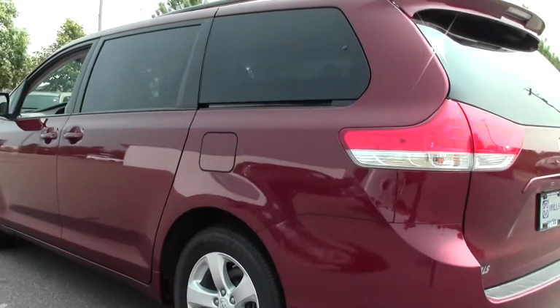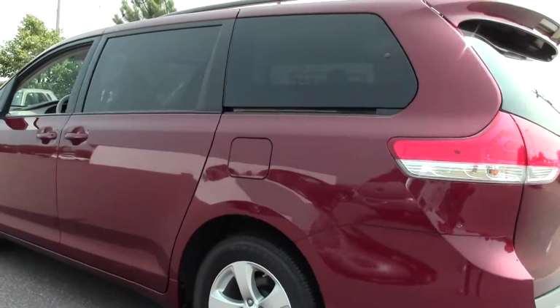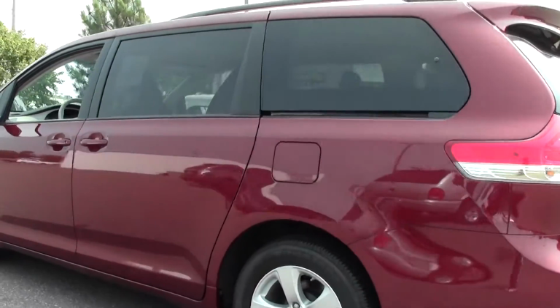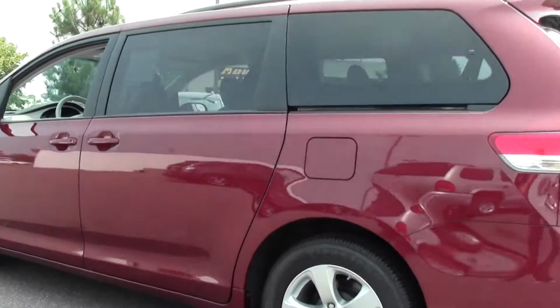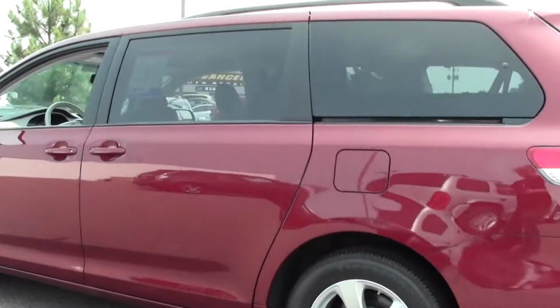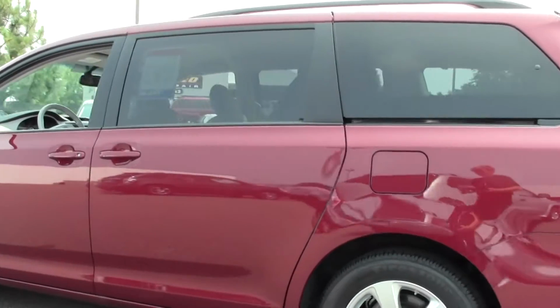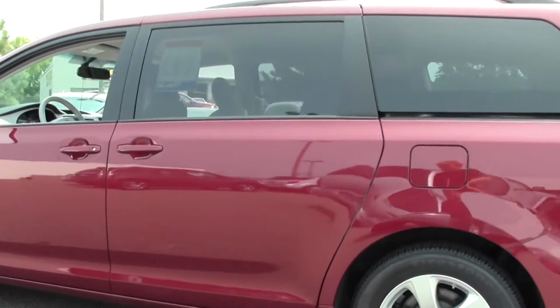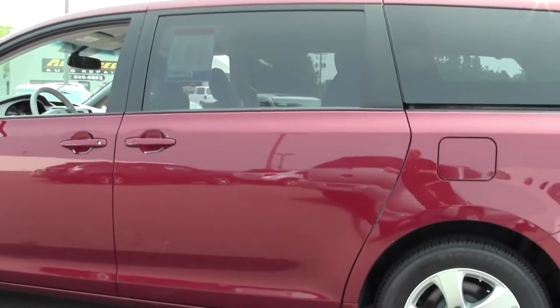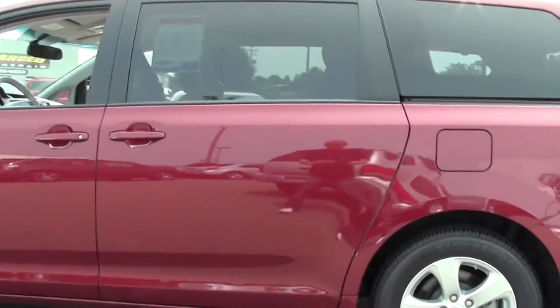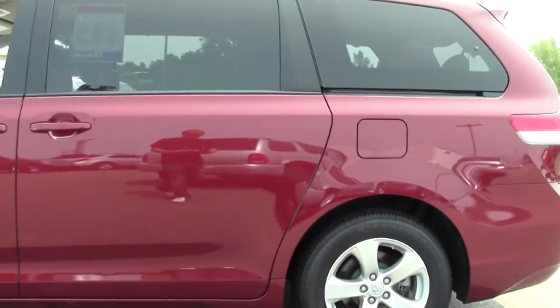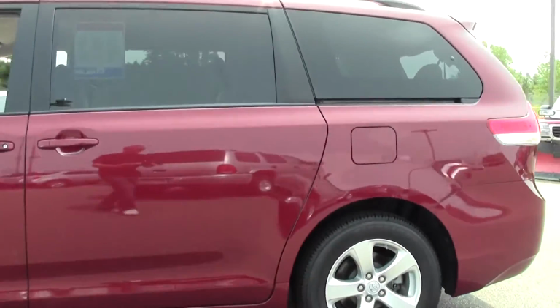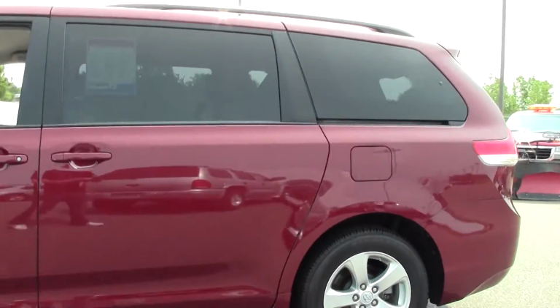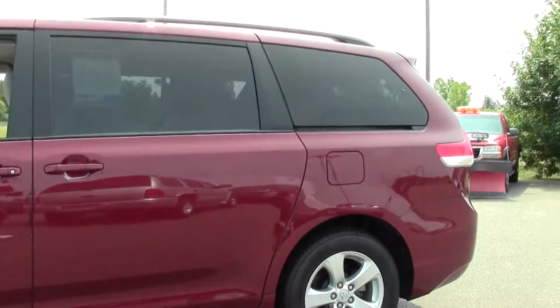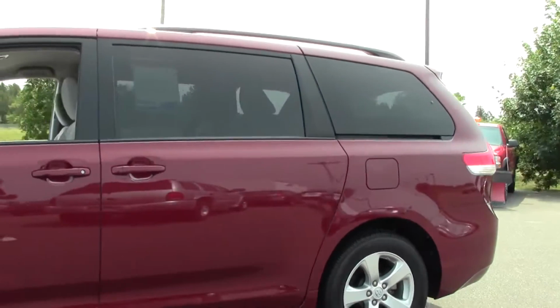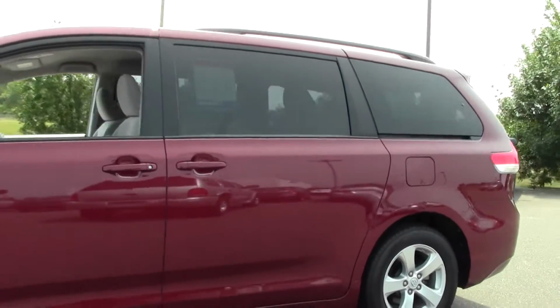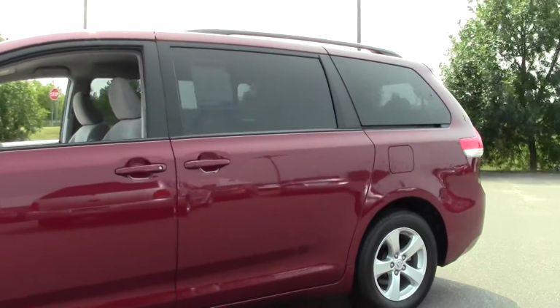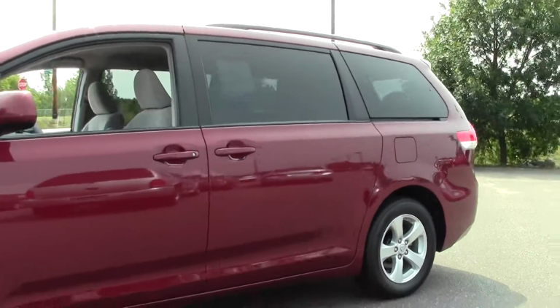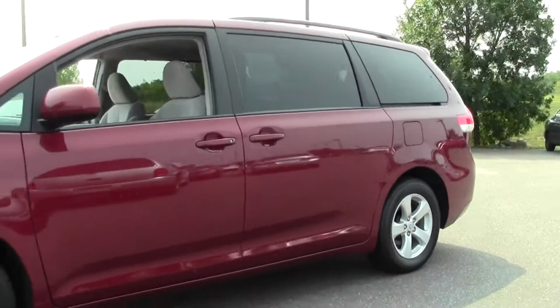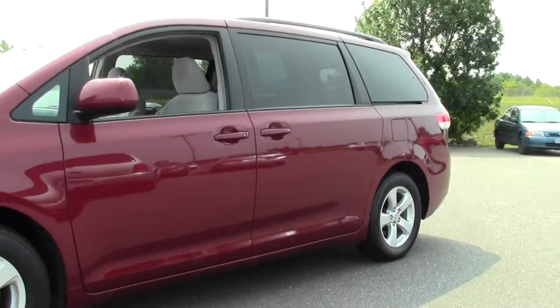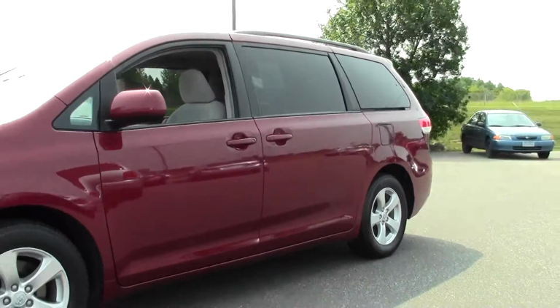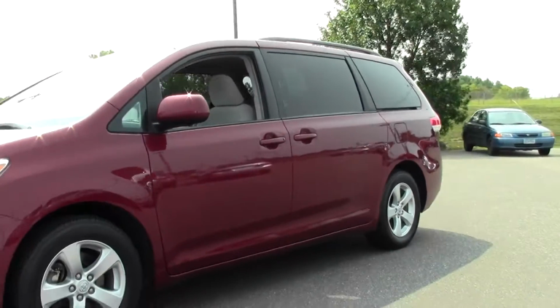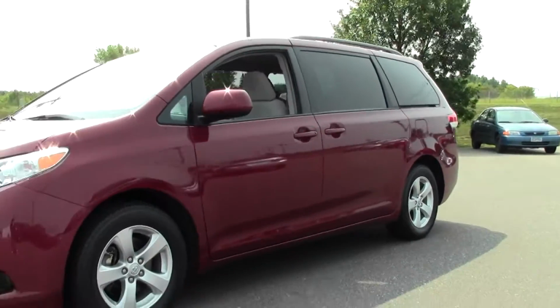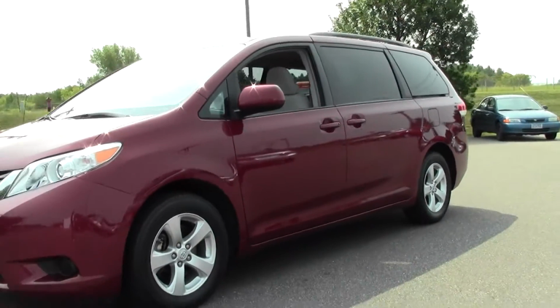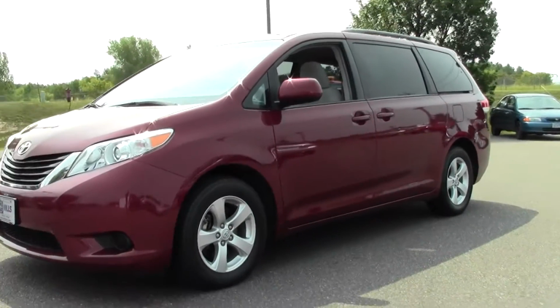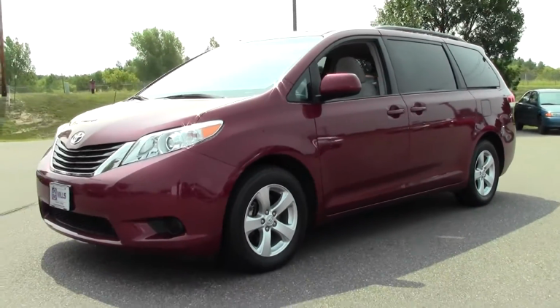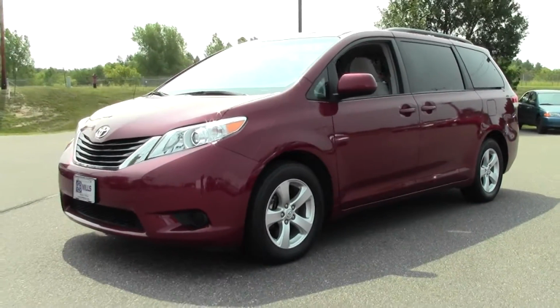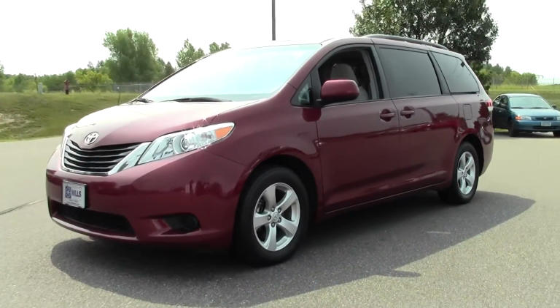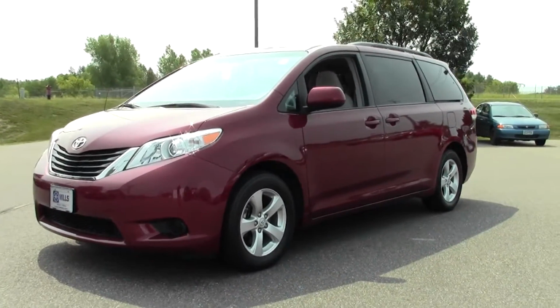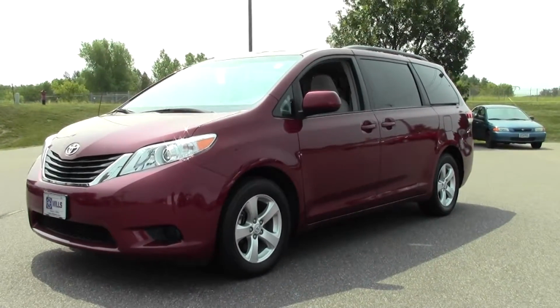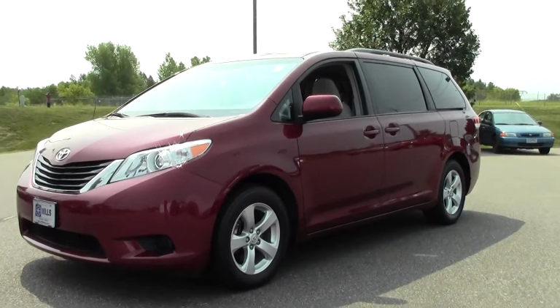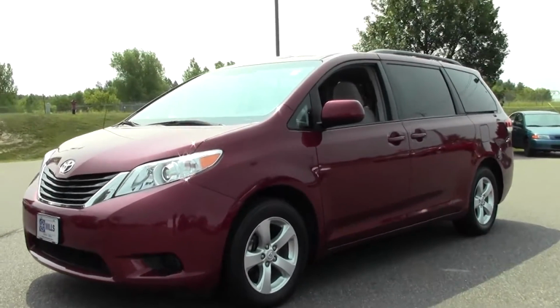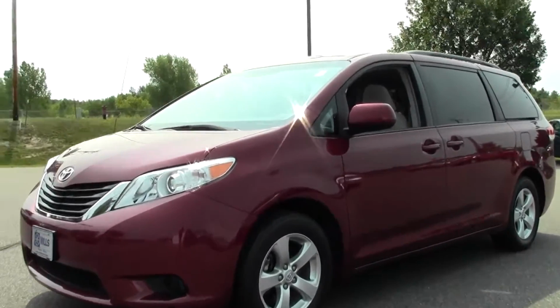Relatively low miles — right around 44,000. Great family car, great for kids, lots of passenger space. Just a very dependable, durable vehicle.